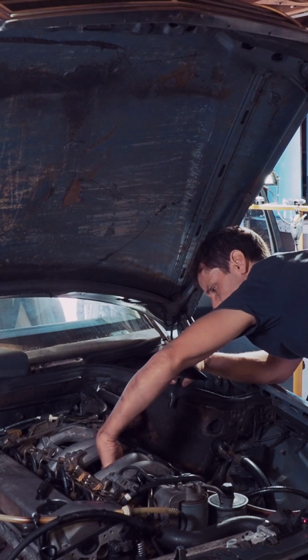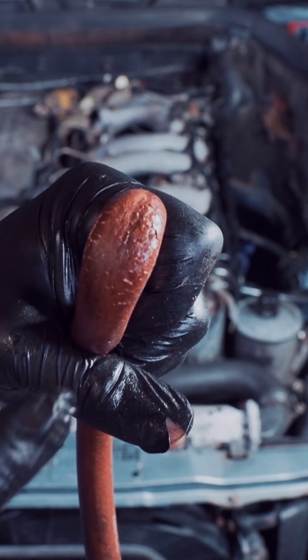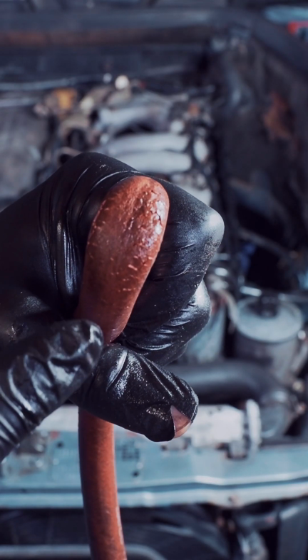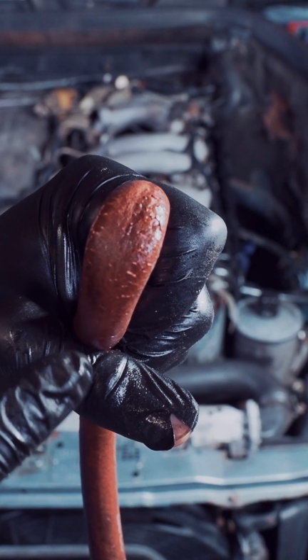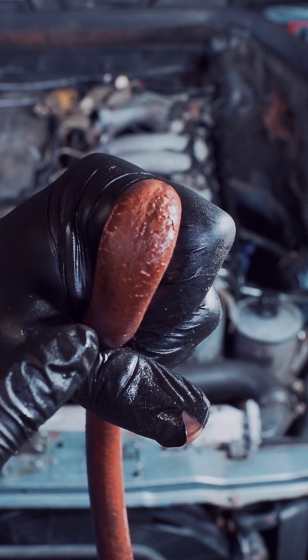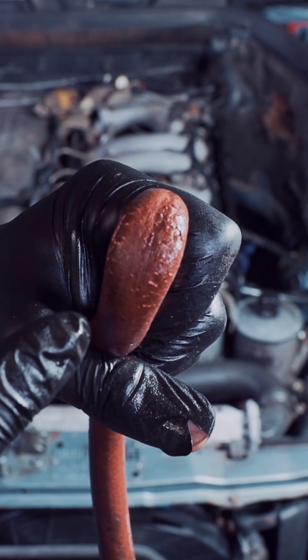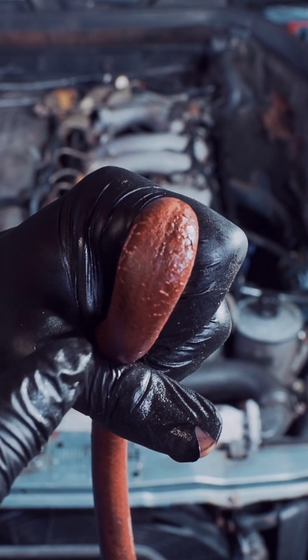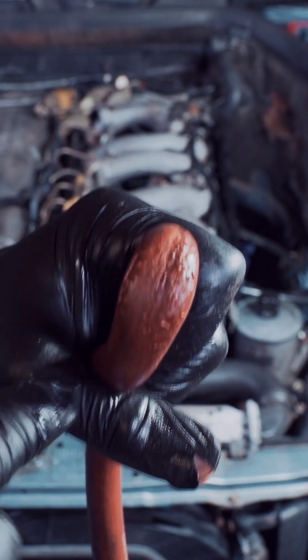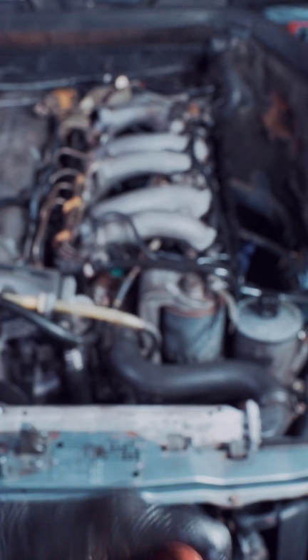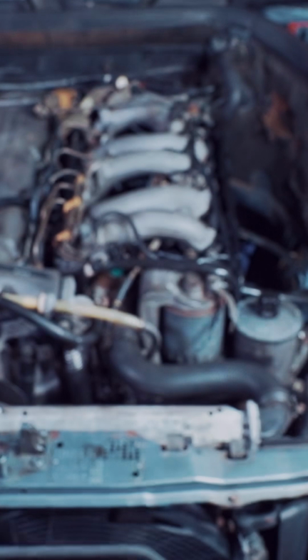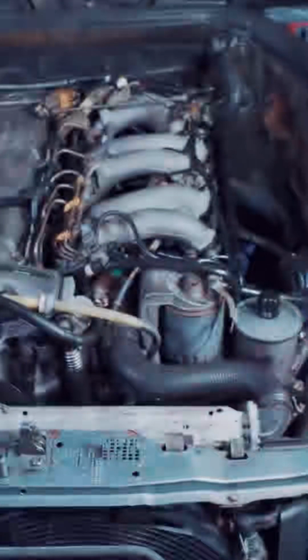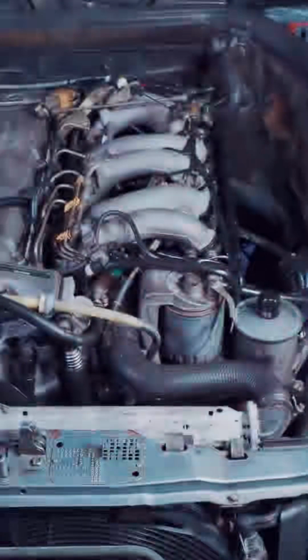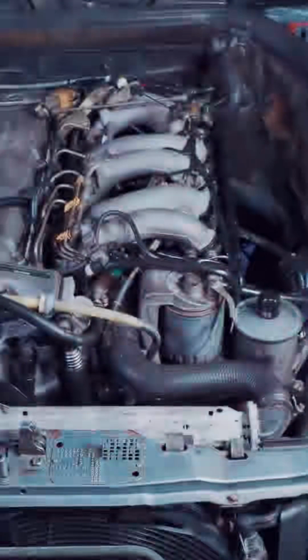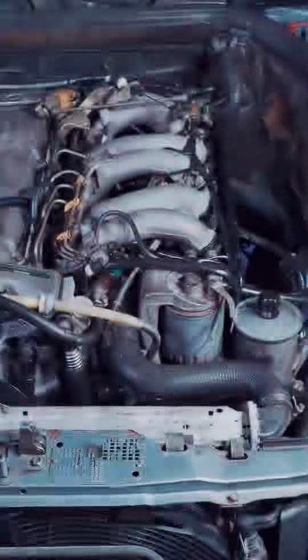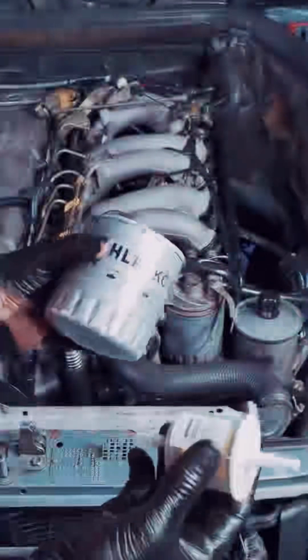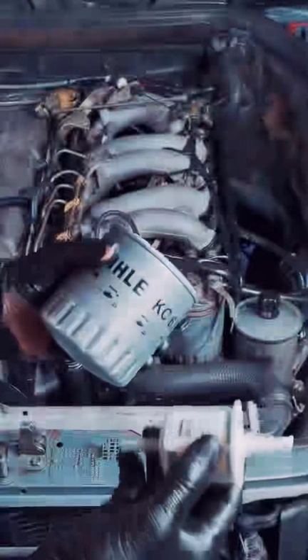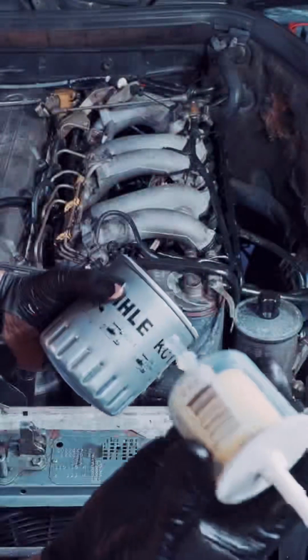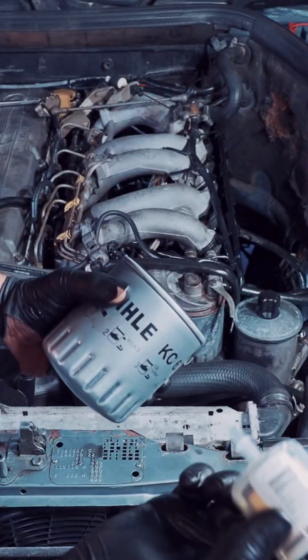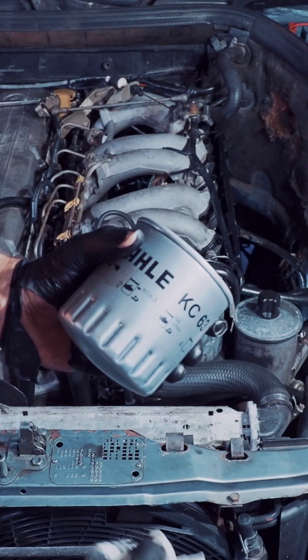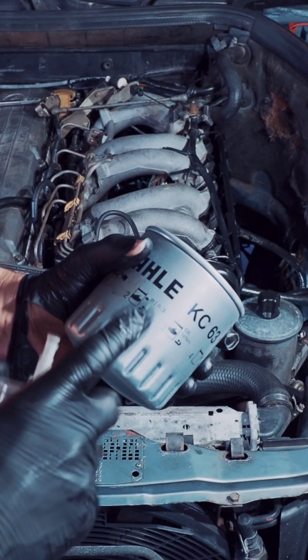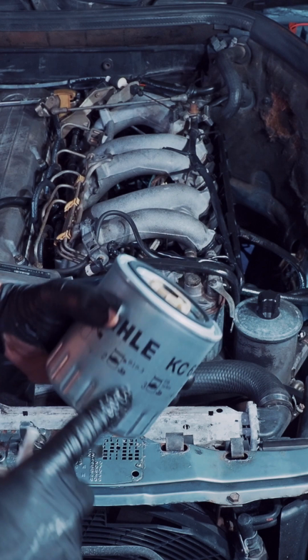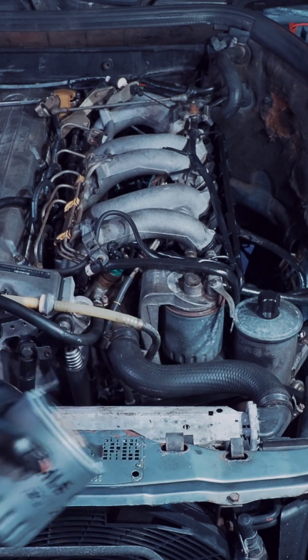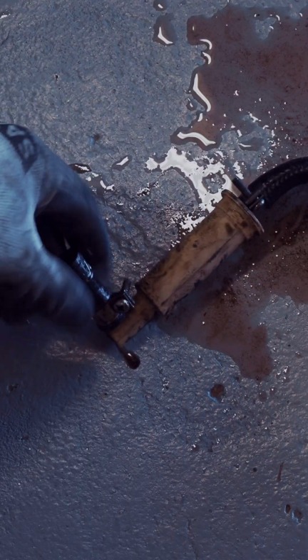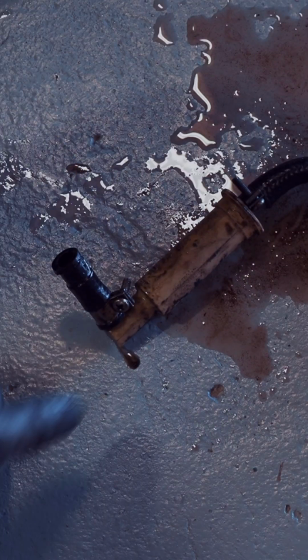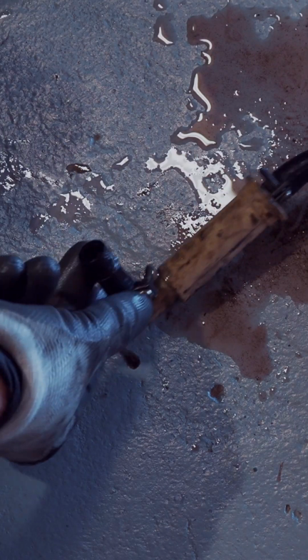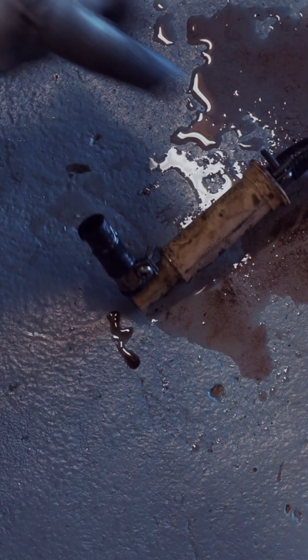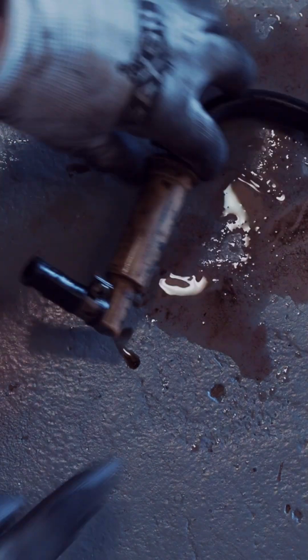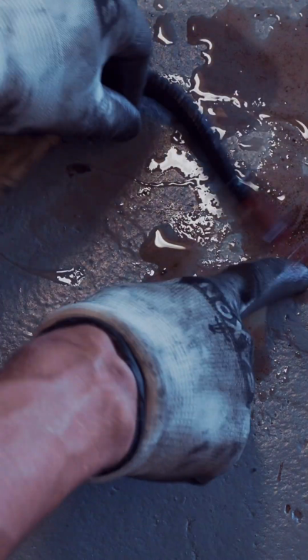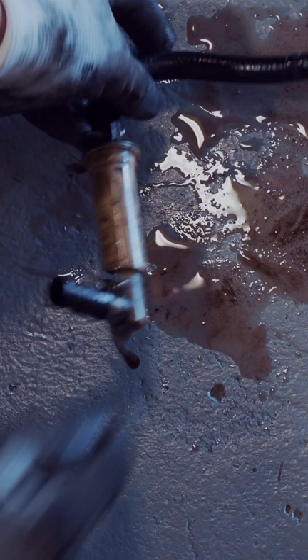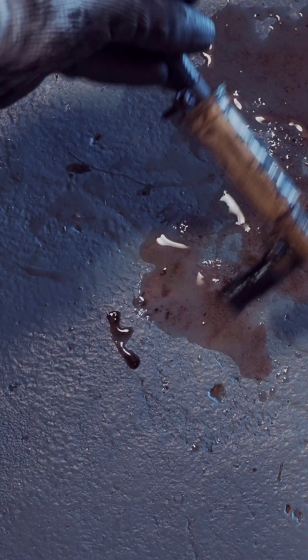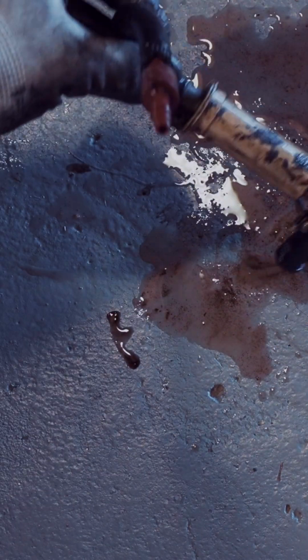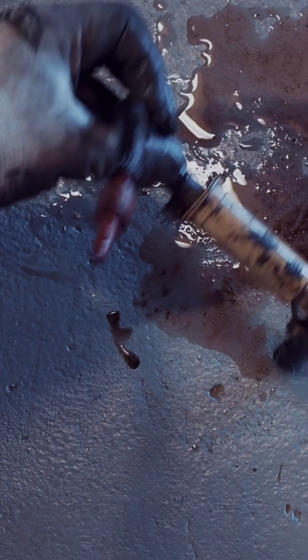The fuel hoses don't look too good anymore, so I'm going to replace them, and then I will install a new pre-fuel filter and a new fuel filter. This is the old pre-filter, and as you can see, there was a lot of dirt coming out.